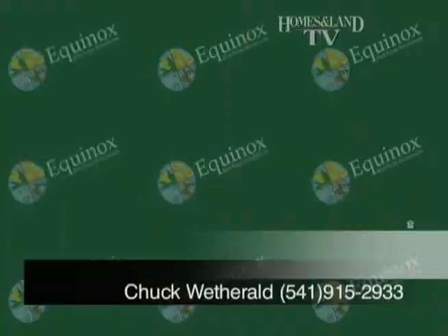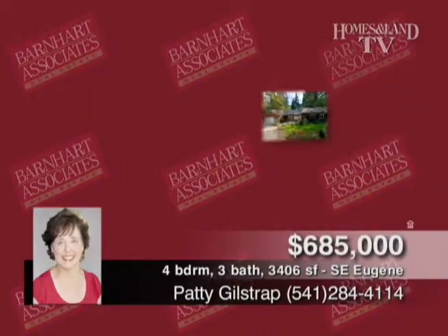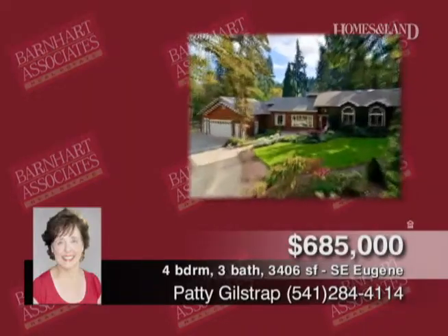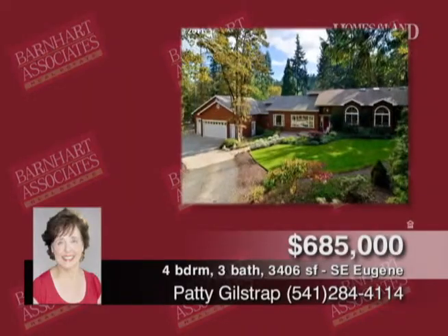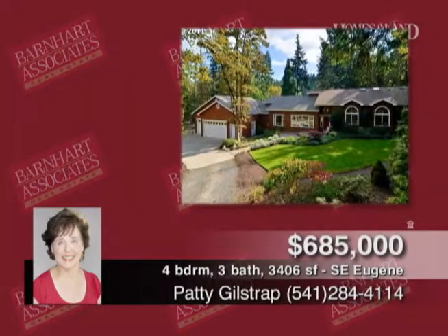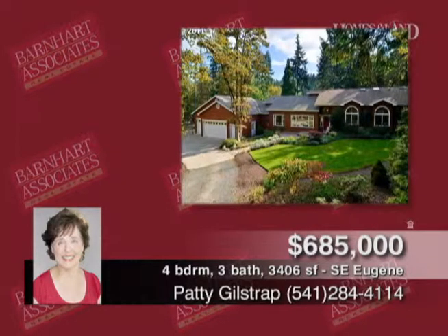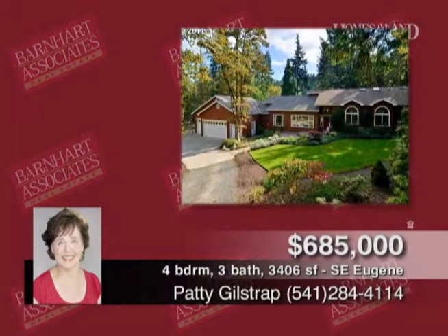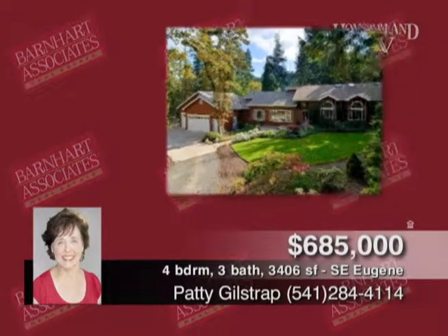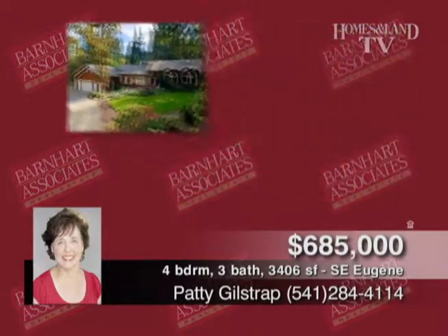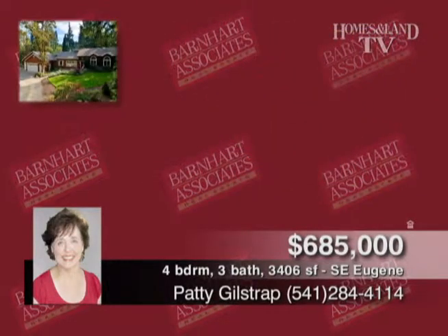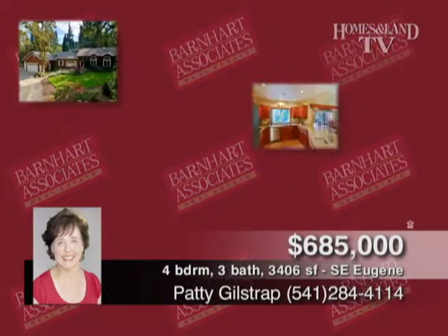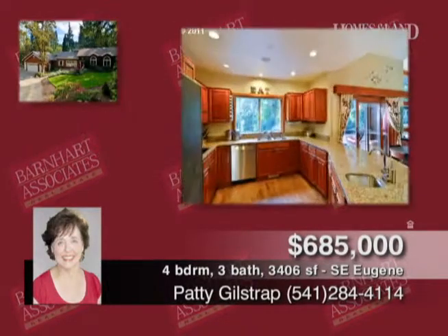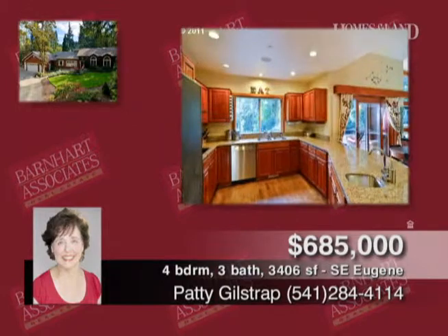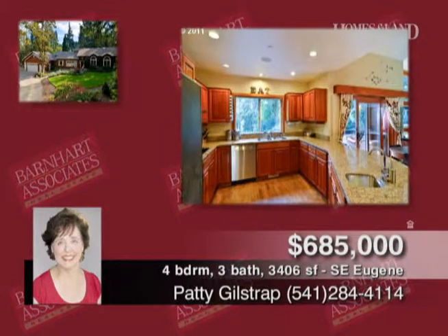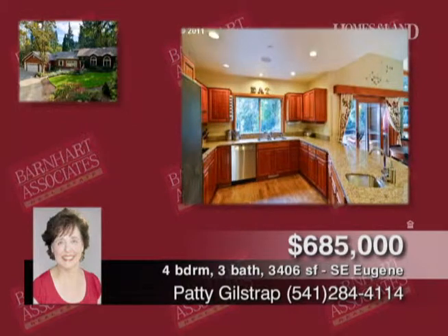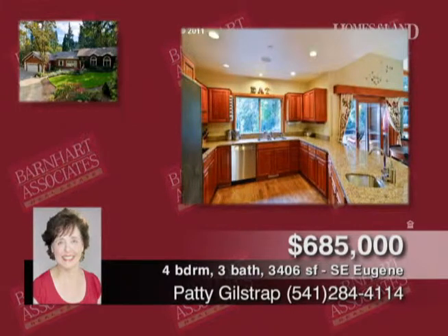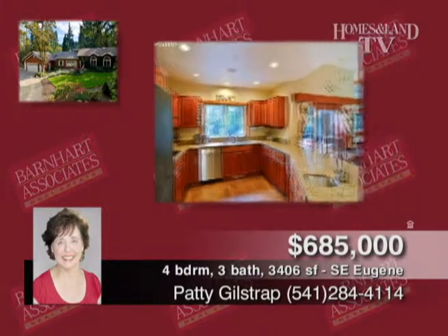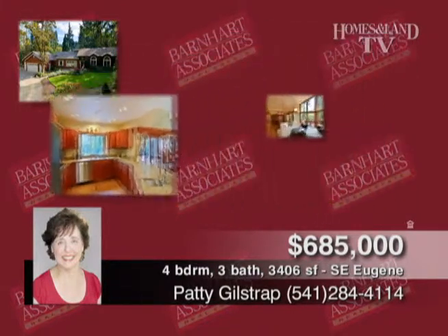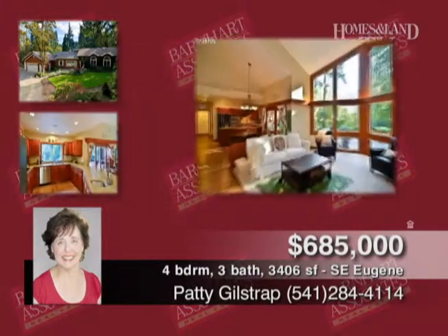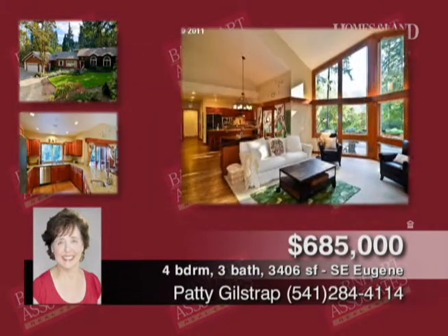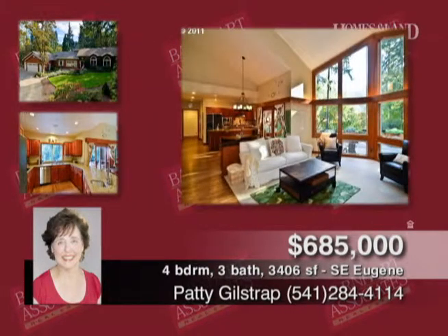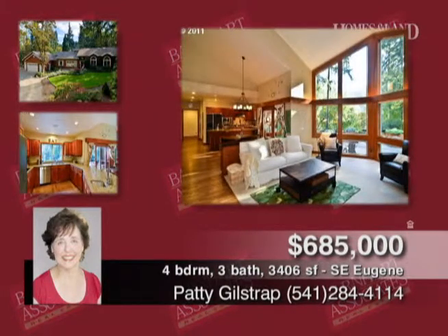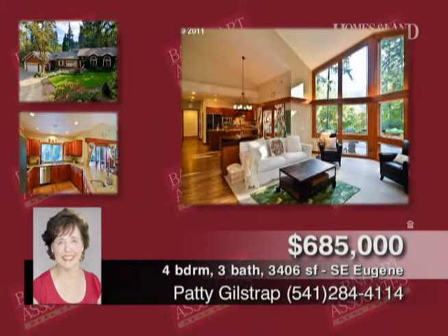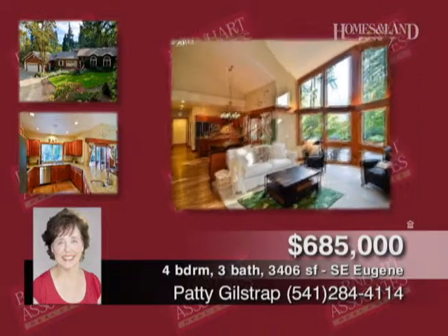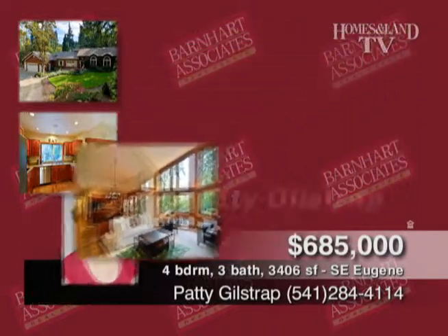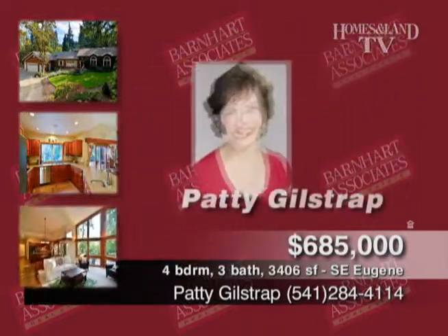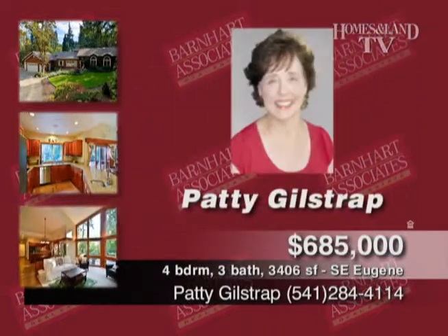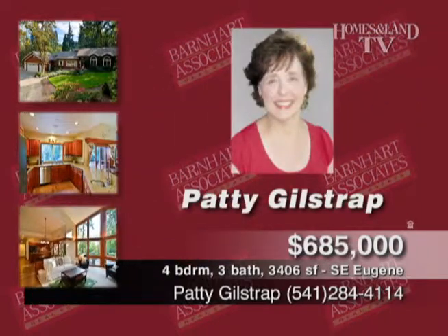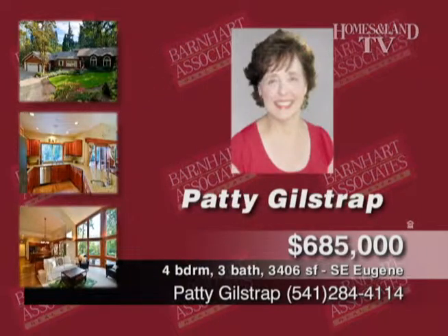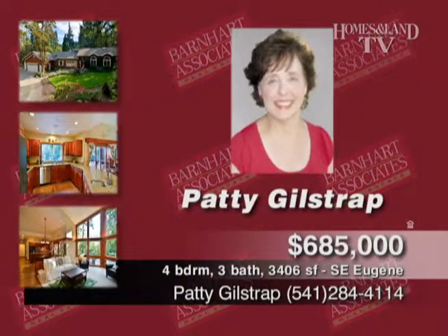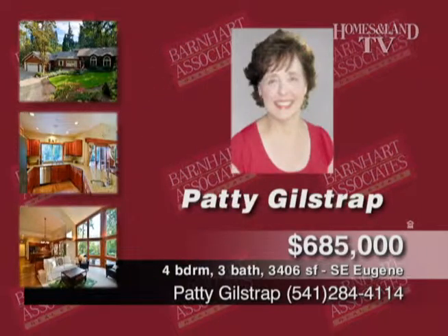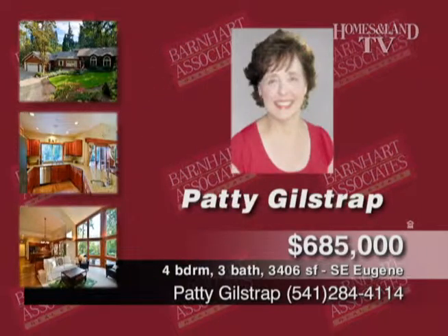This three-acre private retreat includes a quality-built four-bed, three-bath home that has a spacious kitchen with cherry cabinets and granite countertops, a den off the master, and two family rooms. You'll find a circular driveway and park-like setting. $685,000. Call Patty Gilstrap.